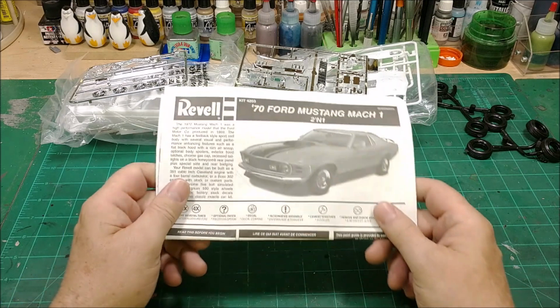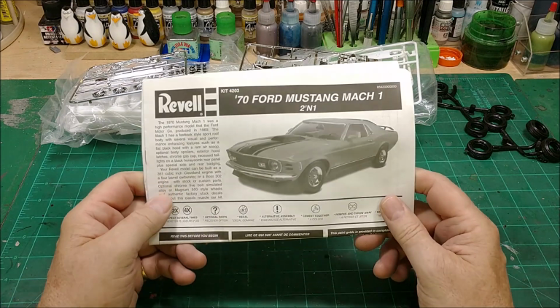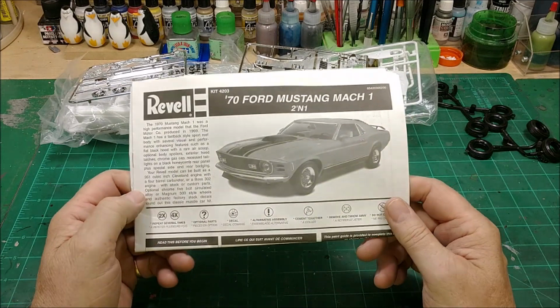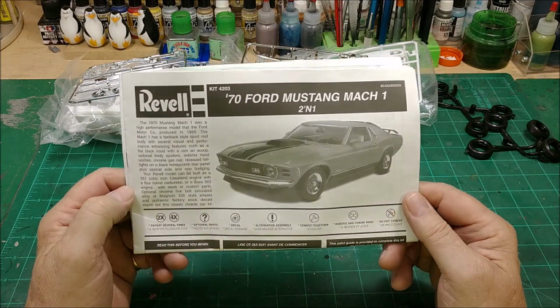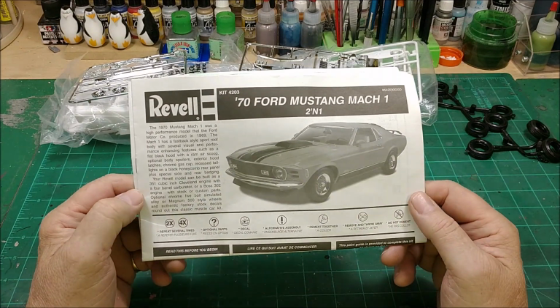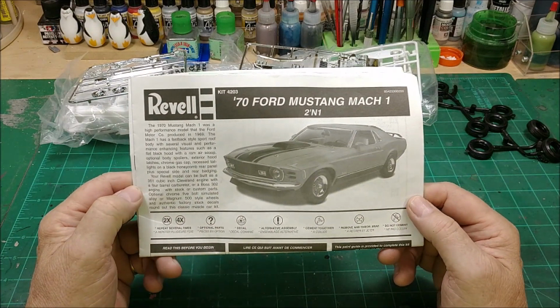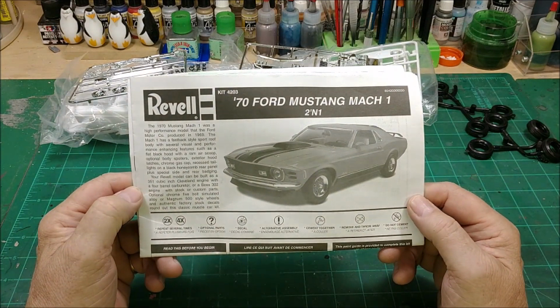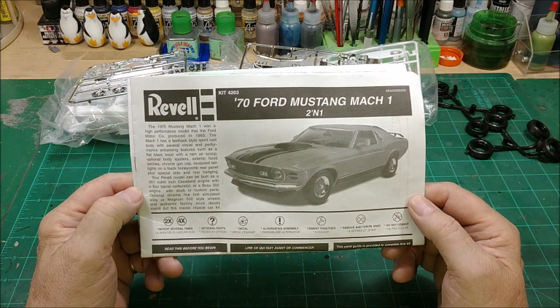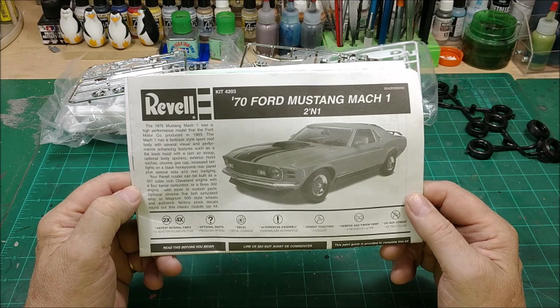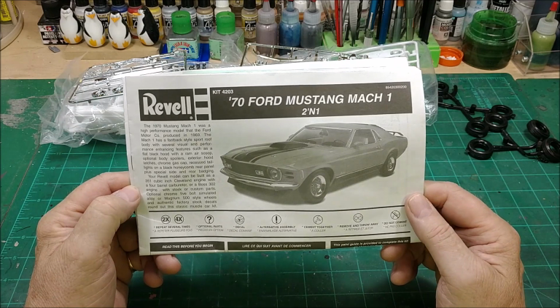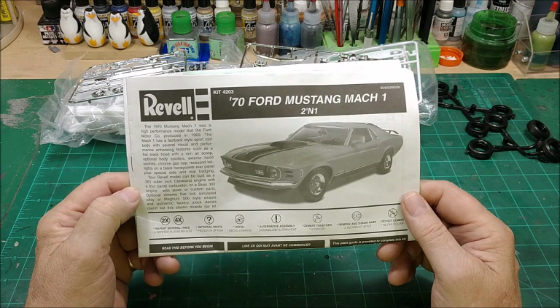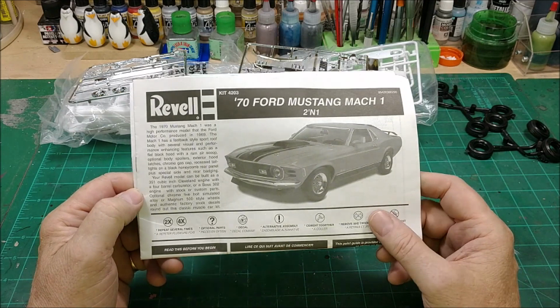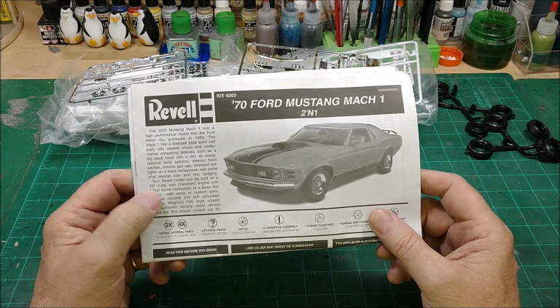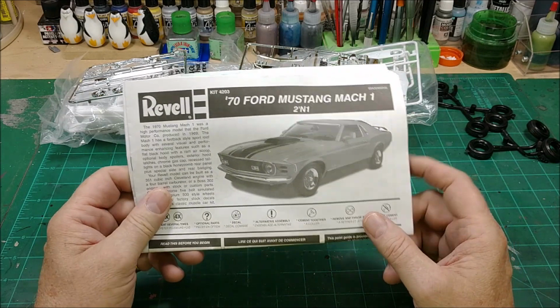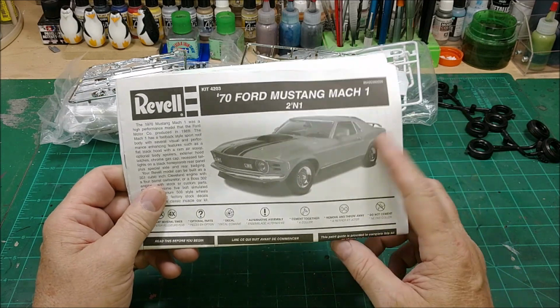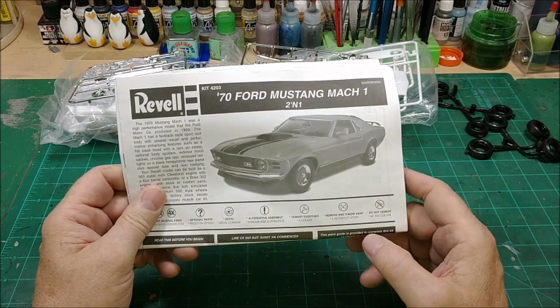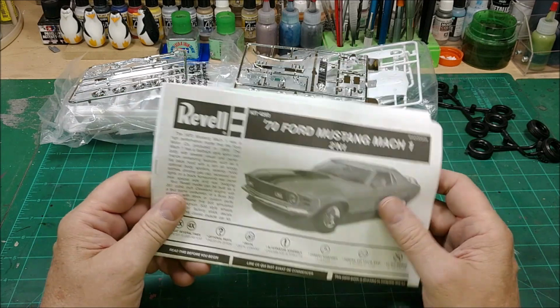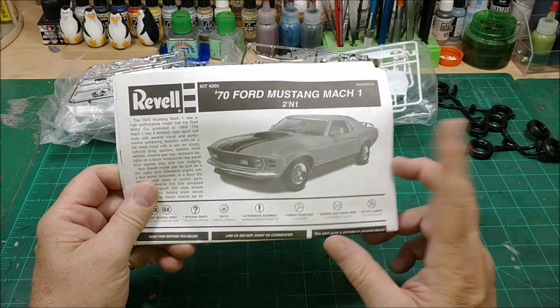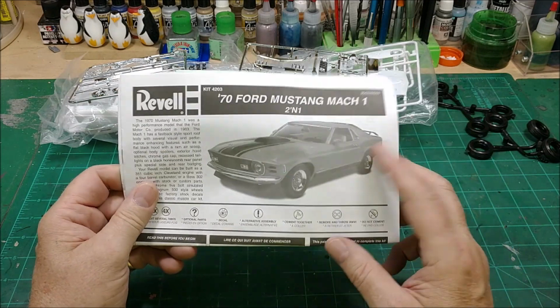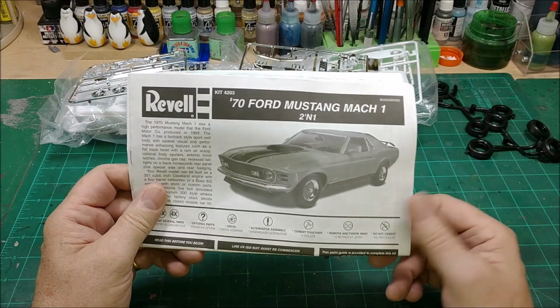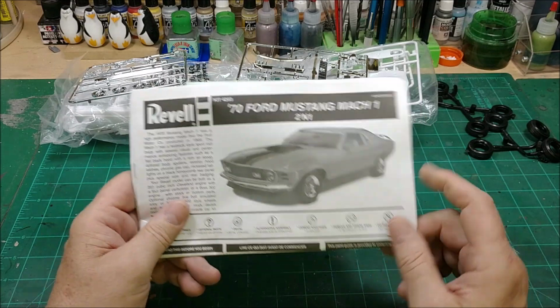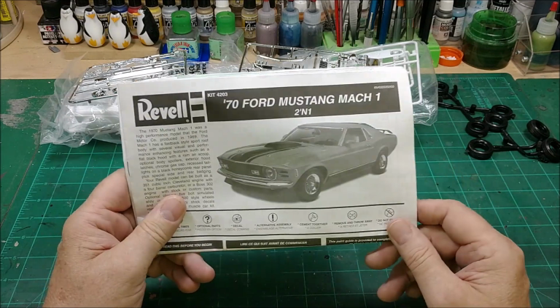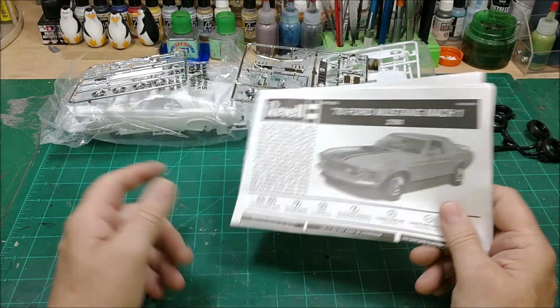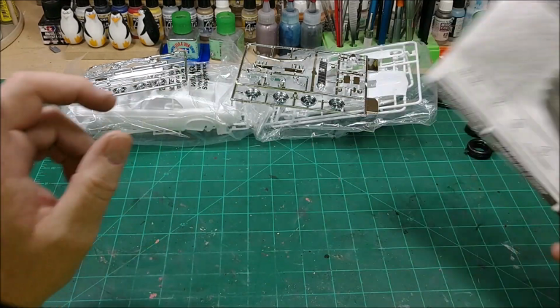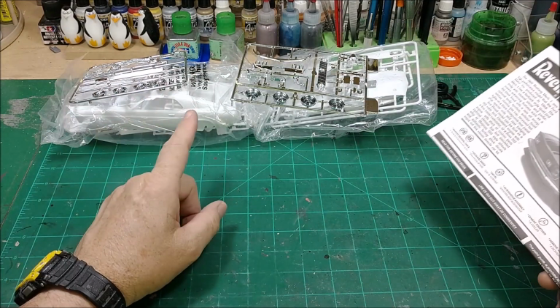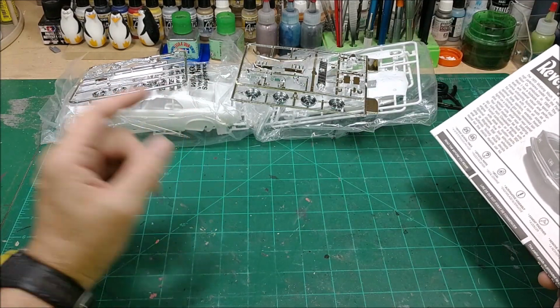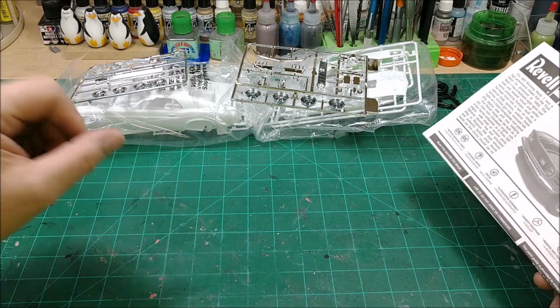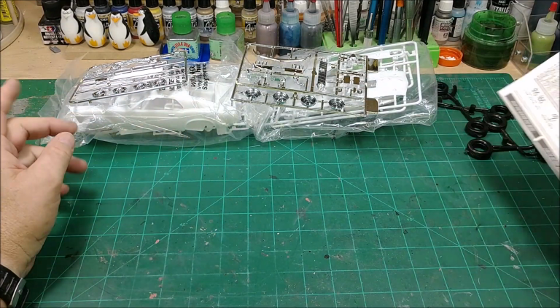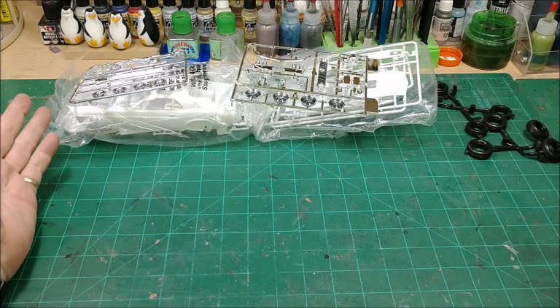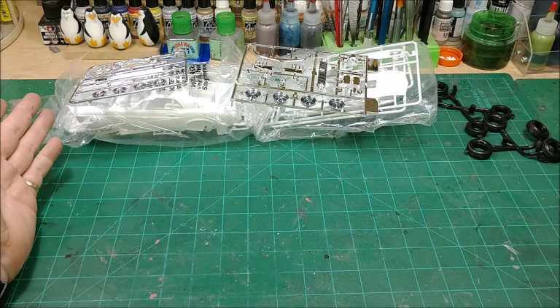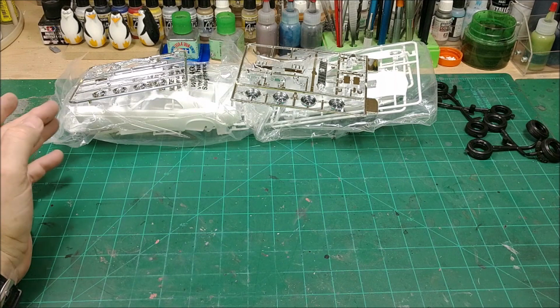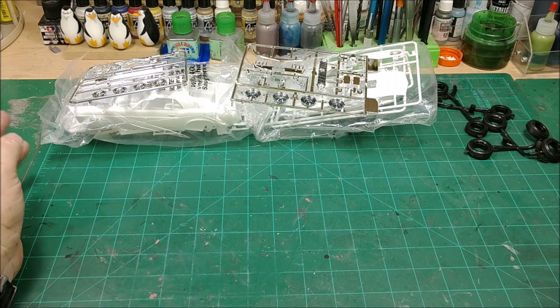This is what I'm going to build: the Revell 1970 Ford Mustang Mach 1. And I'm going to build it right out of the box. This is one of the model kits that I picked up at a yard sale.